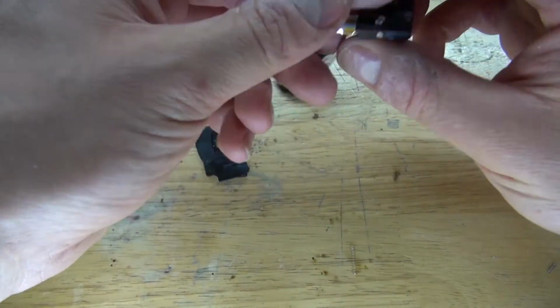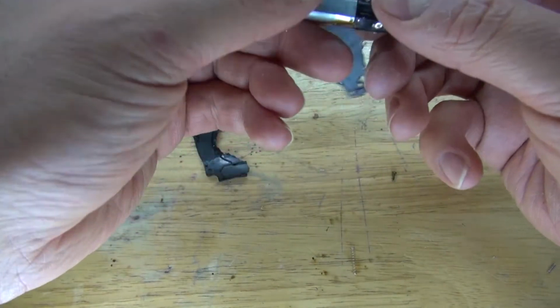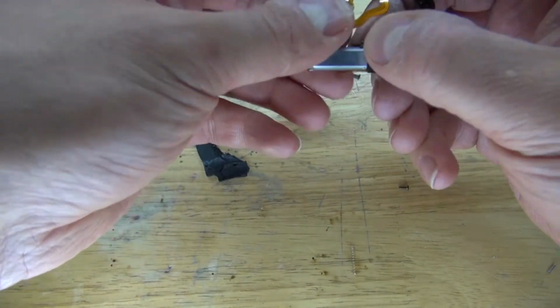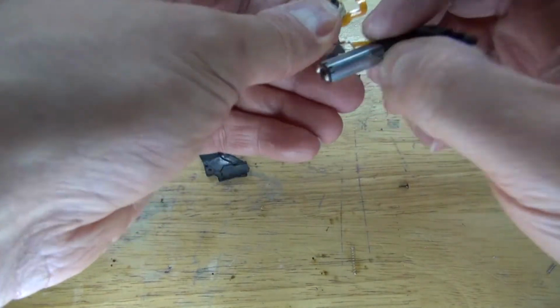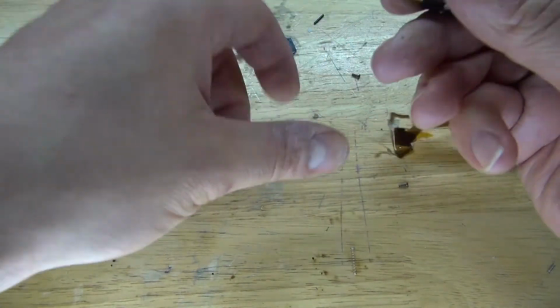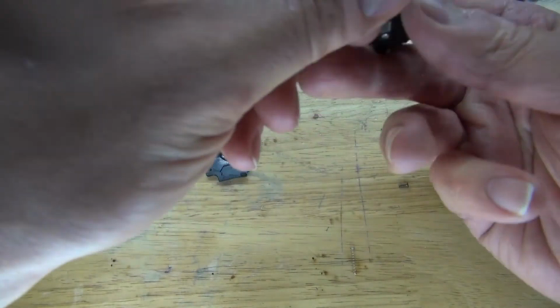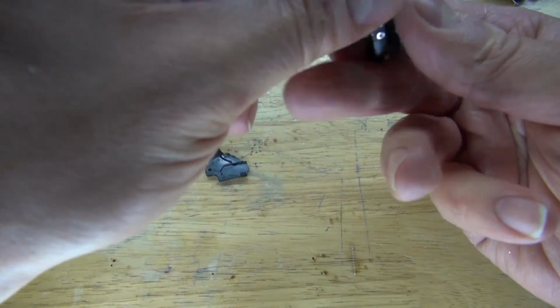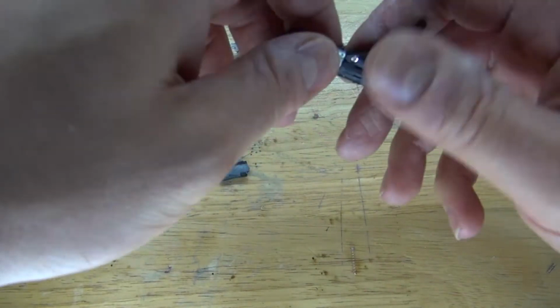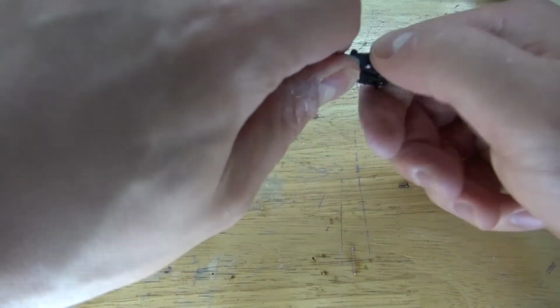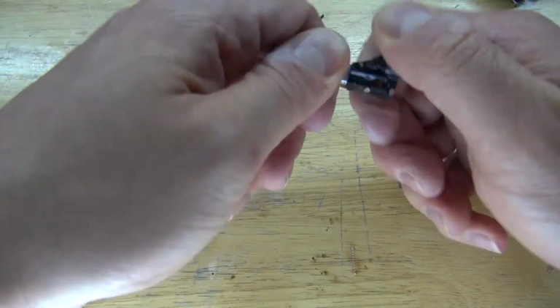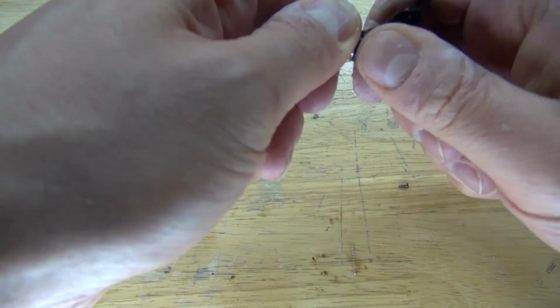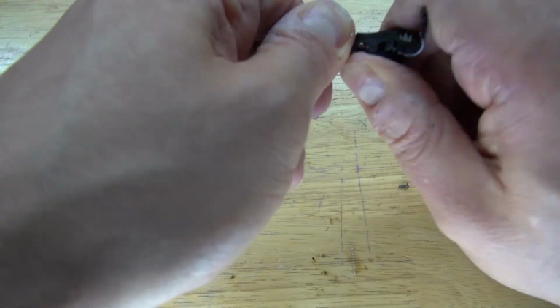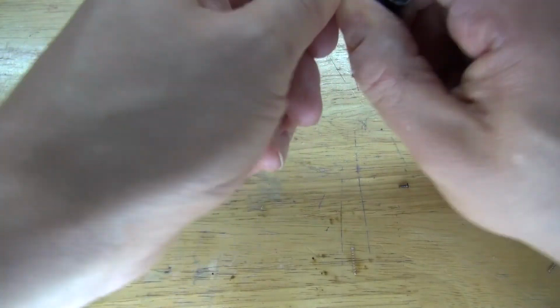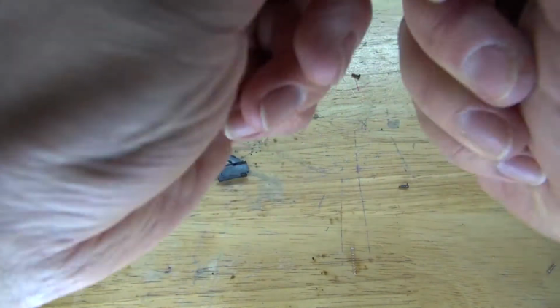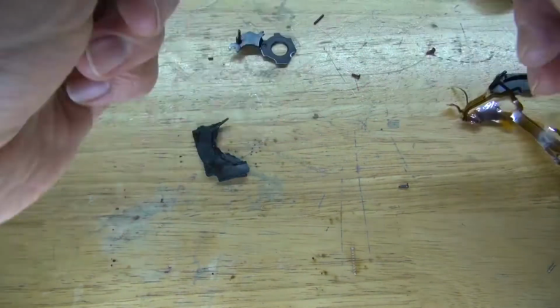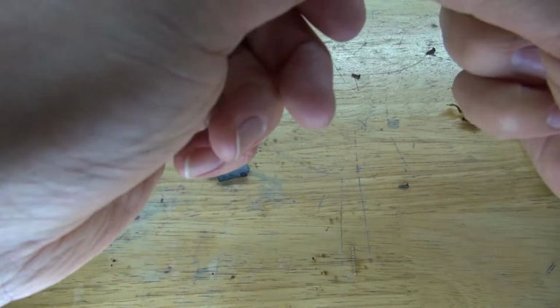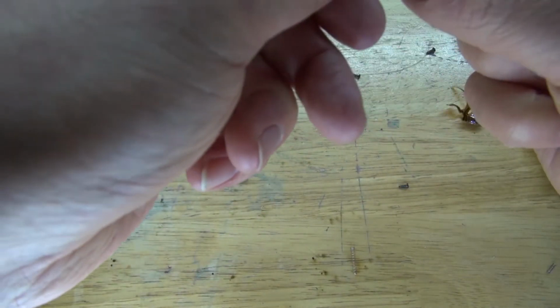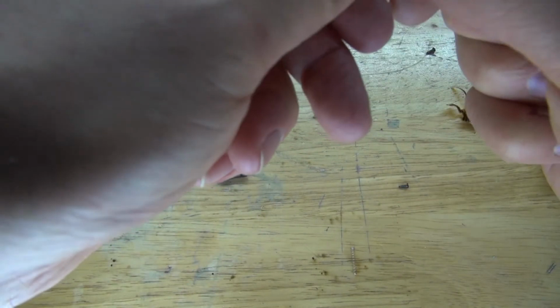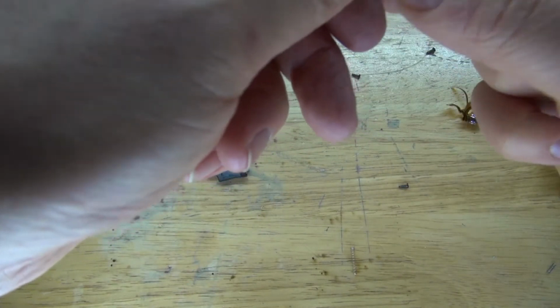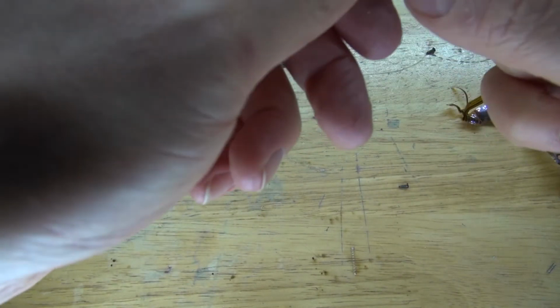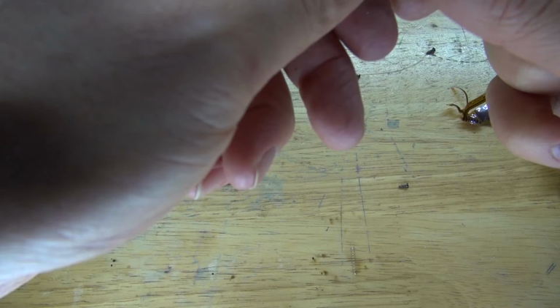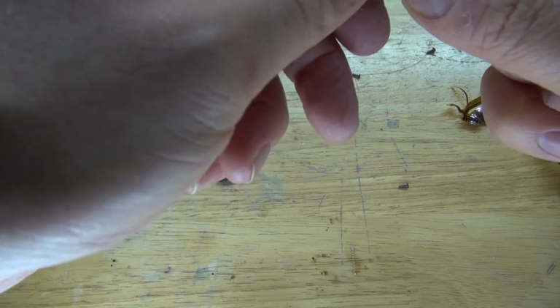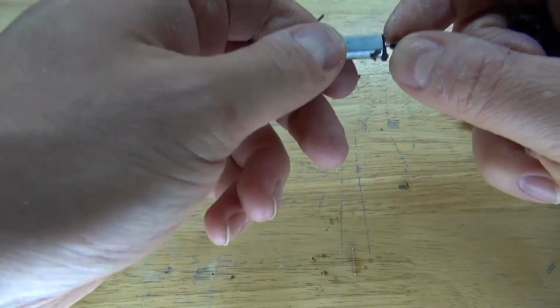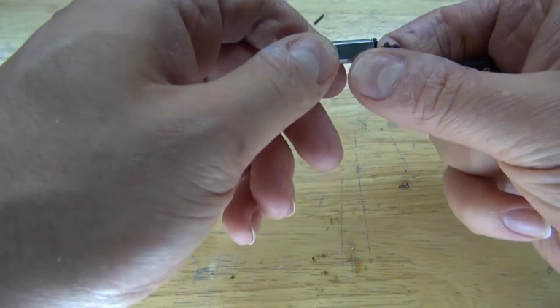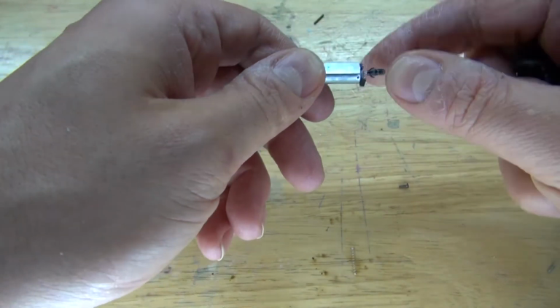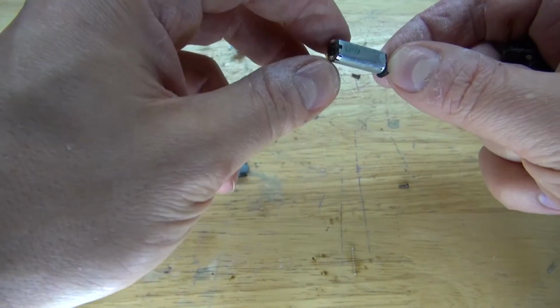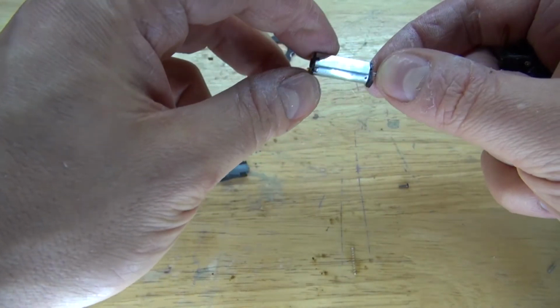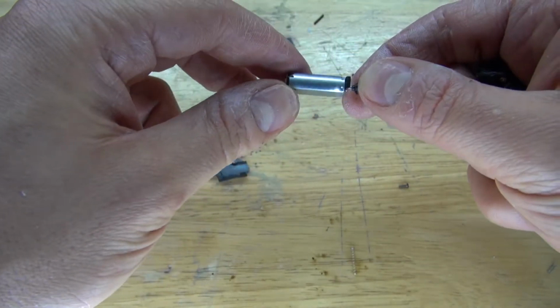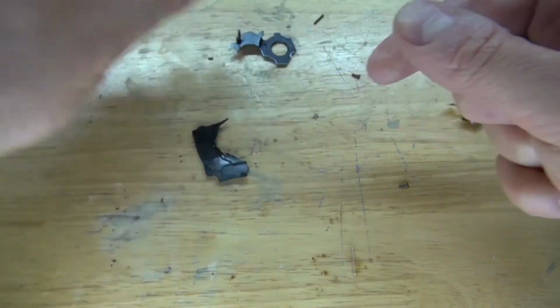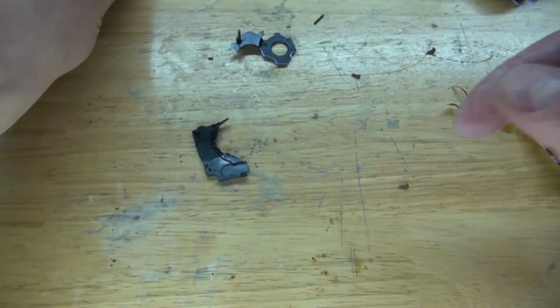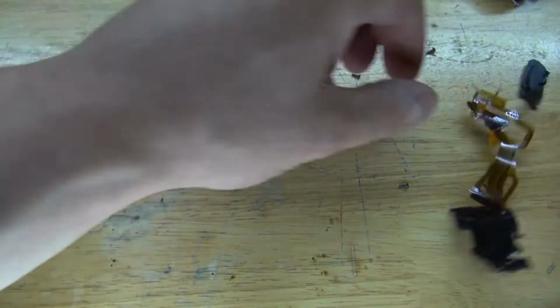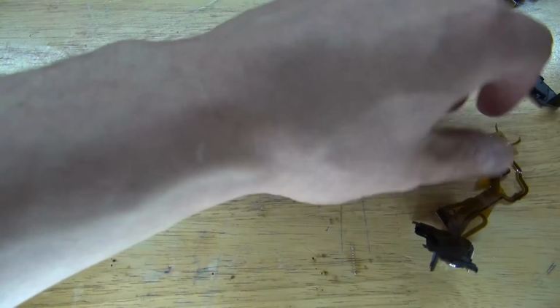This right here is a DC motor that controls the zooming of the lens. I'm simply going to break that off. And there — I have the little DC motor, which can be used for a future project.